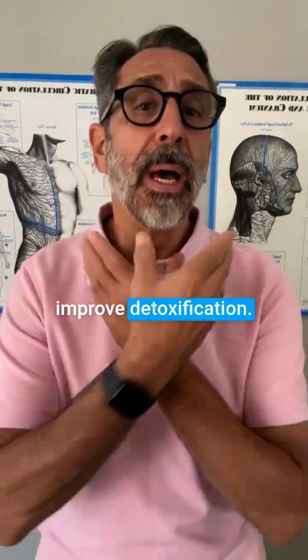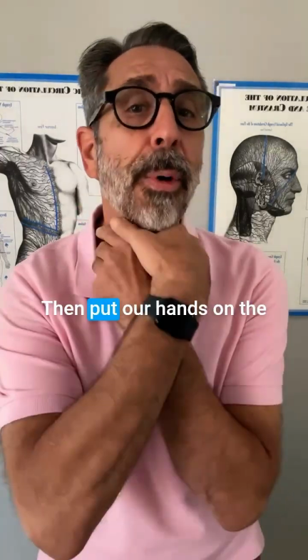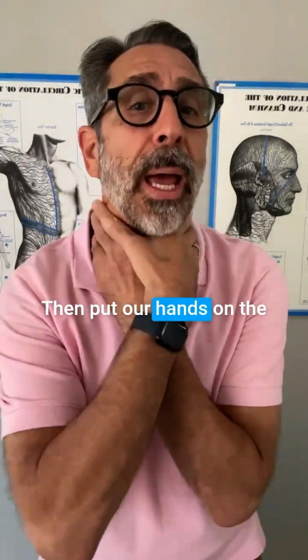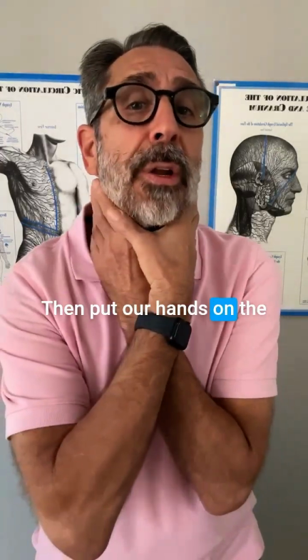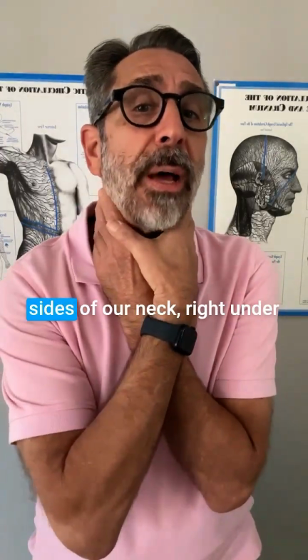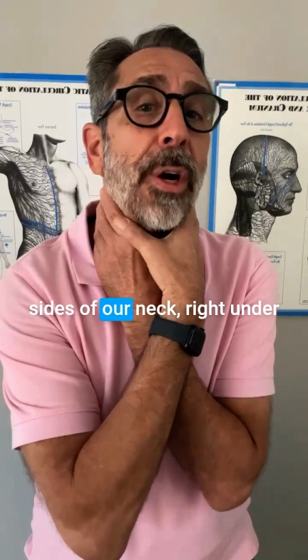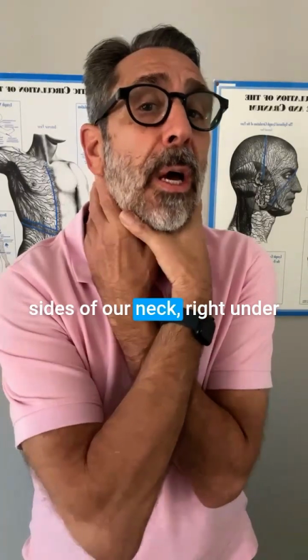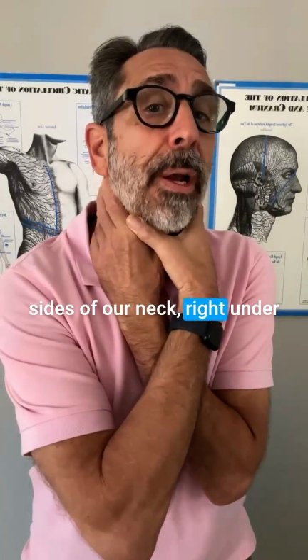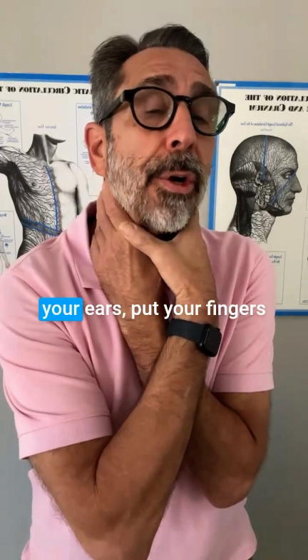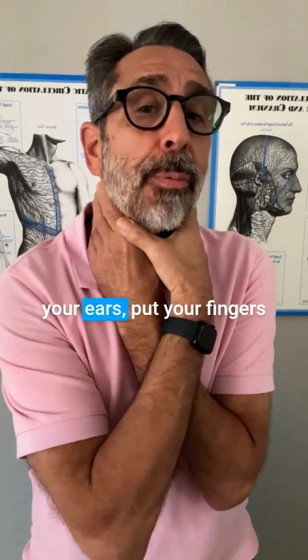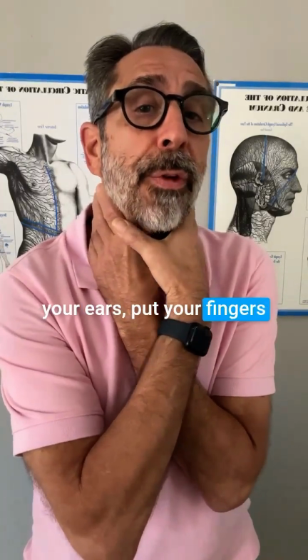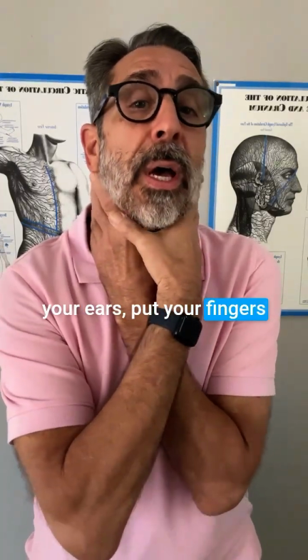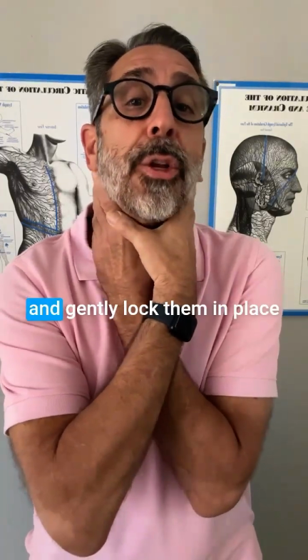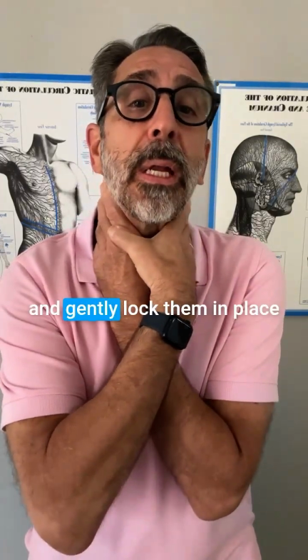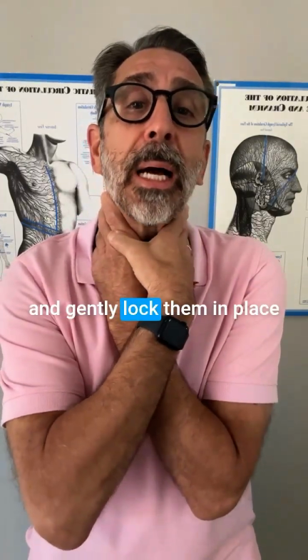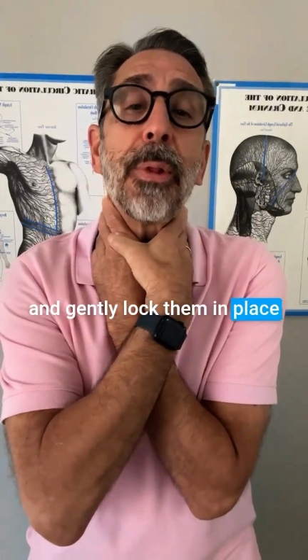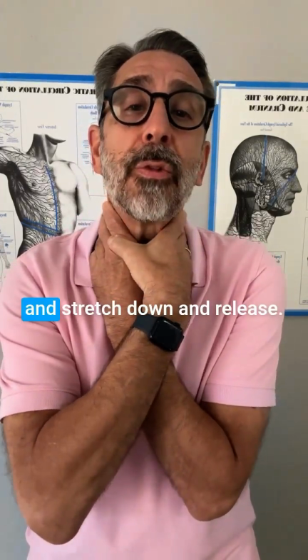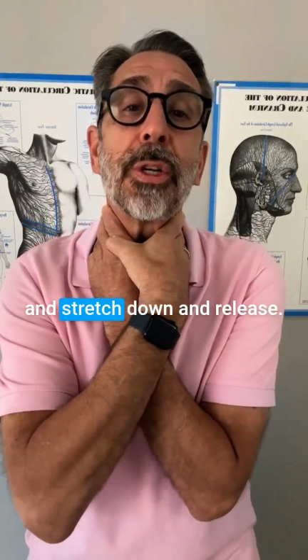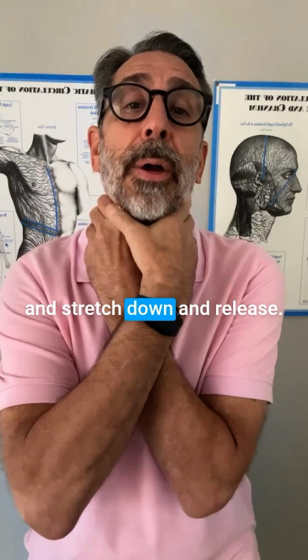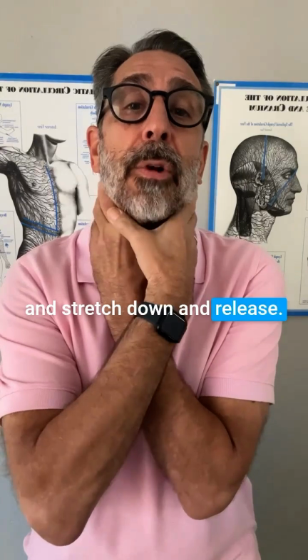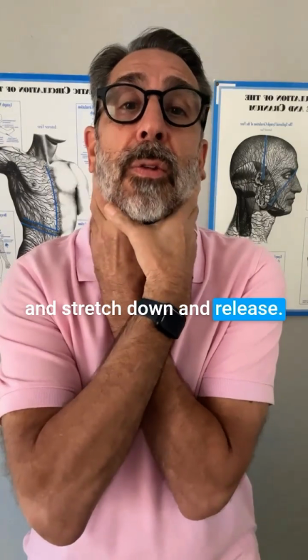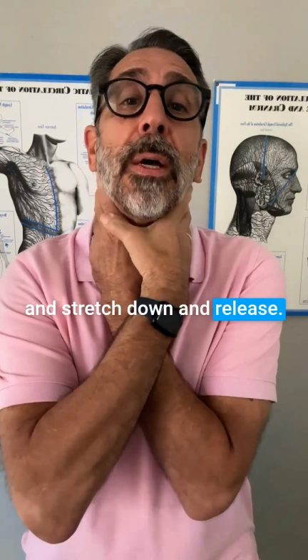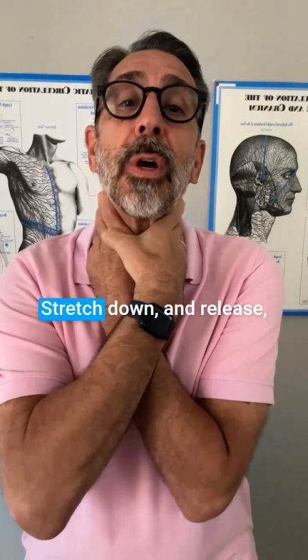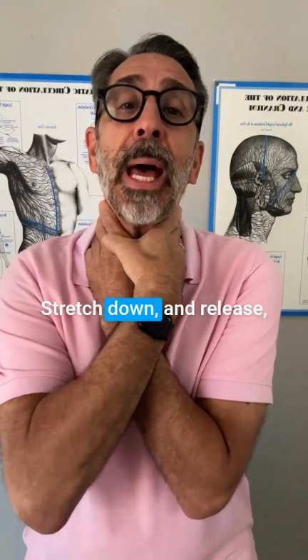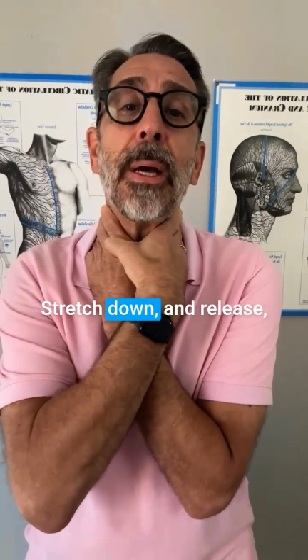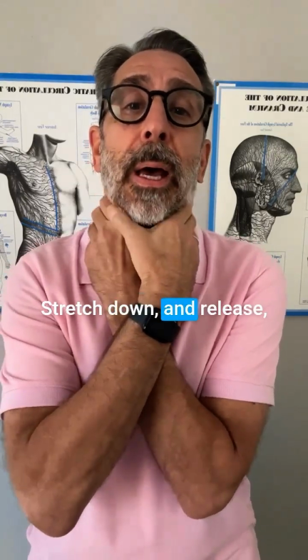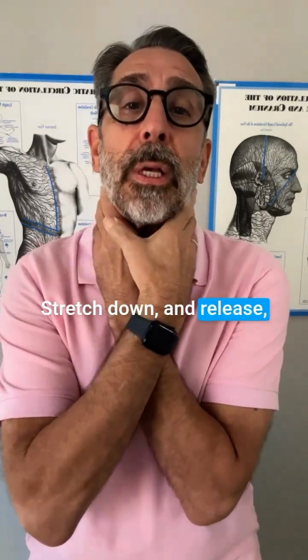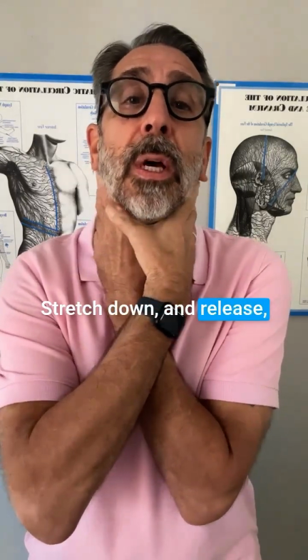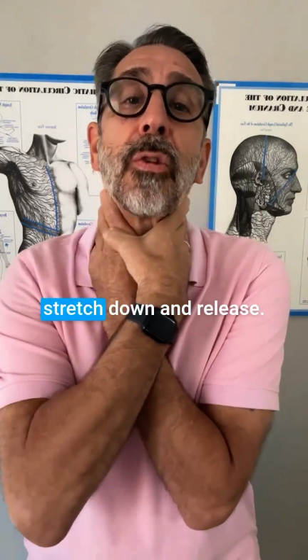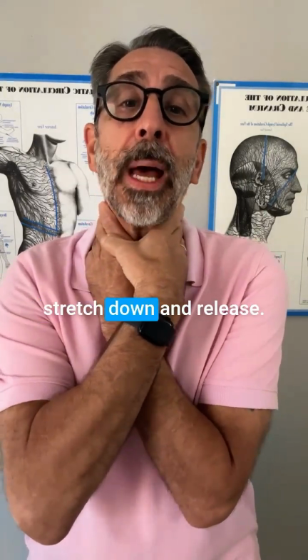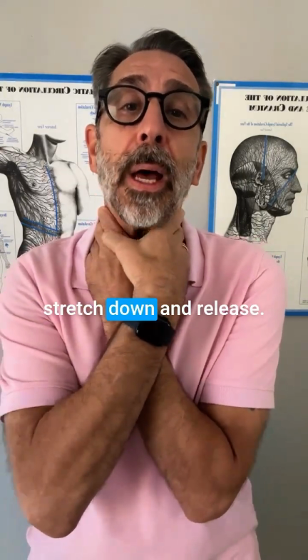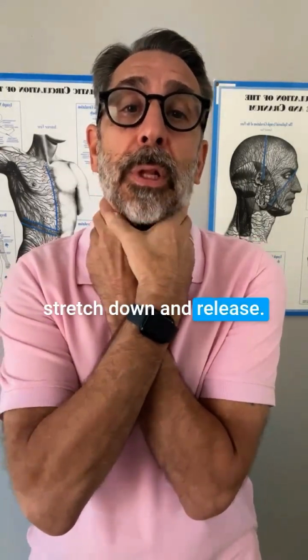Put our hands on the sides of our neck, right under your ears. Put your fingers and gently lock them in place and stretch down and release. Stretch down and release, stretch down and release.